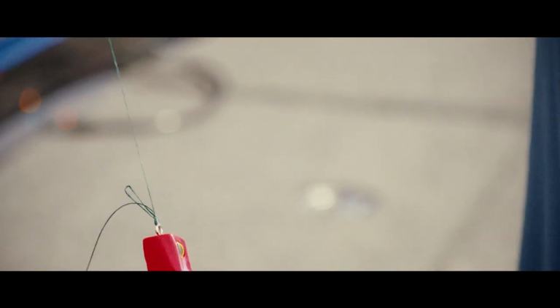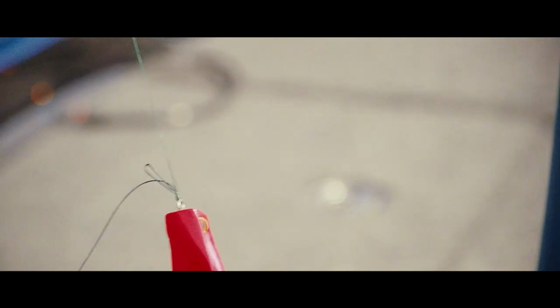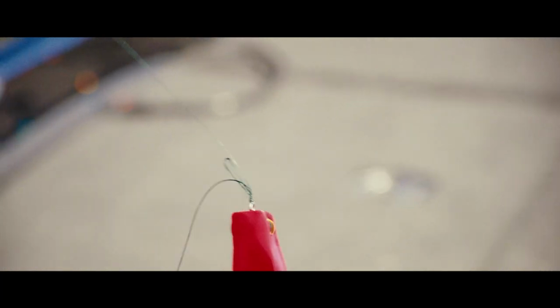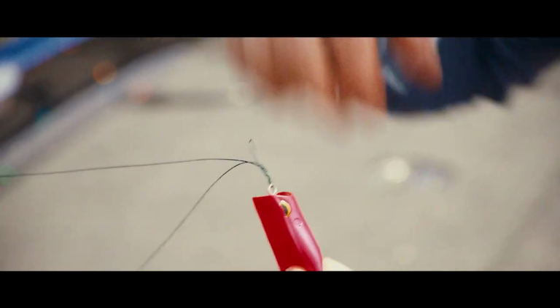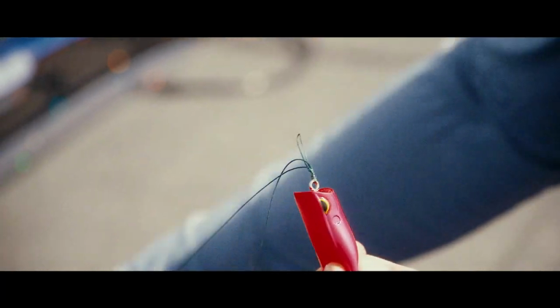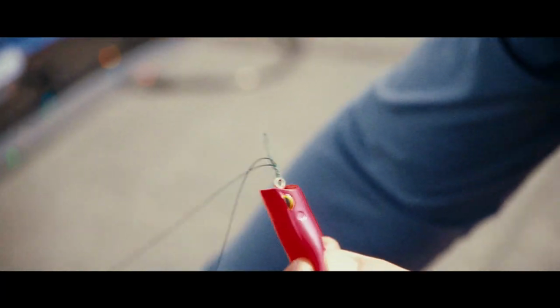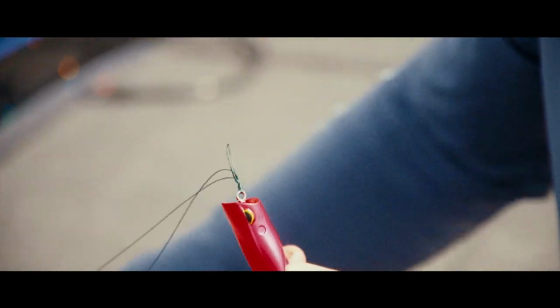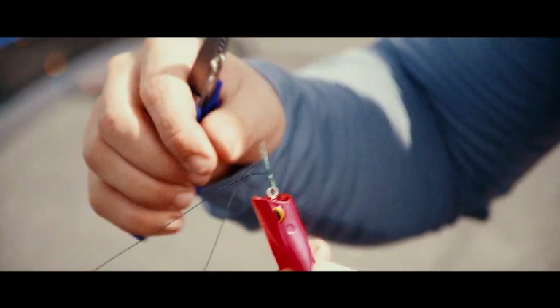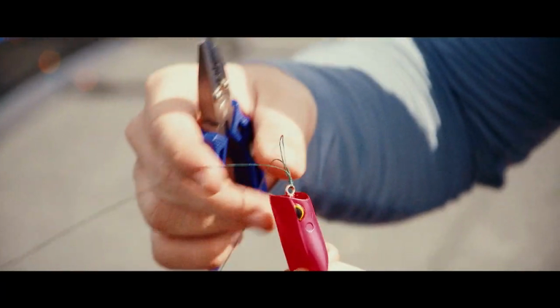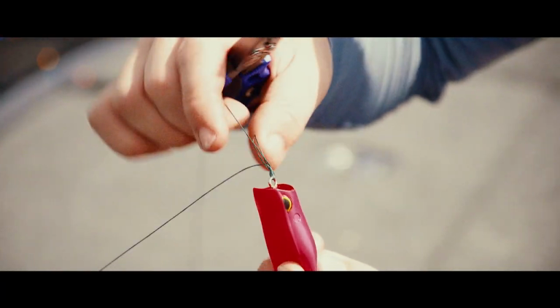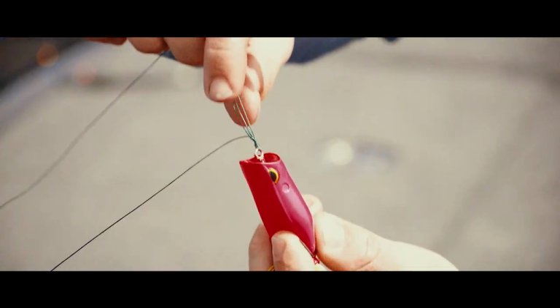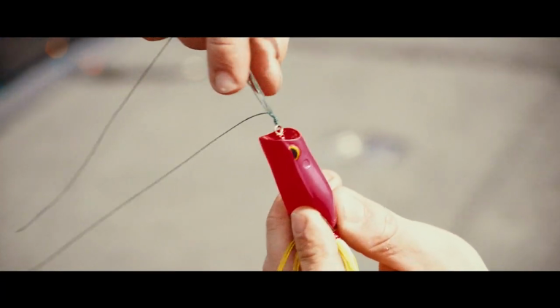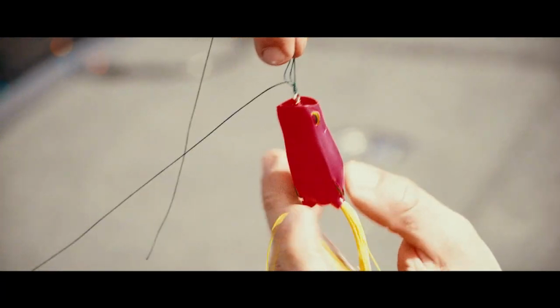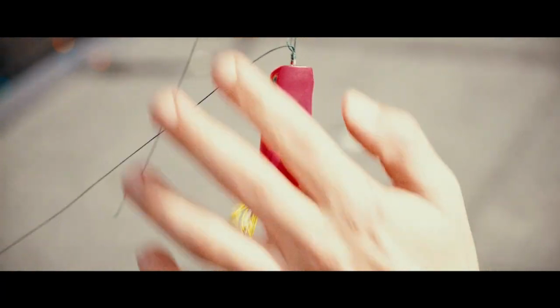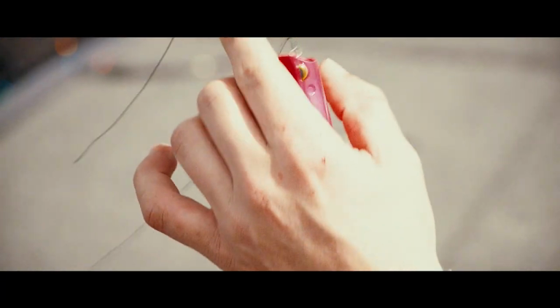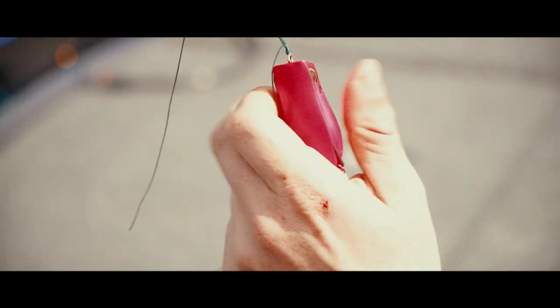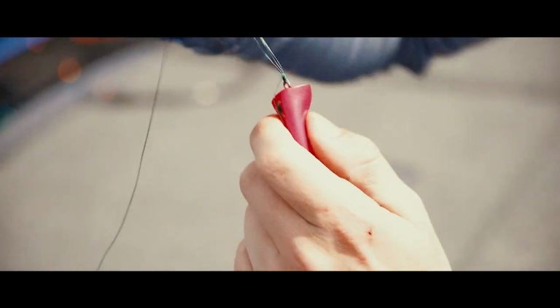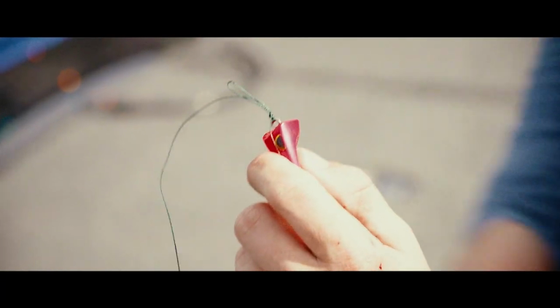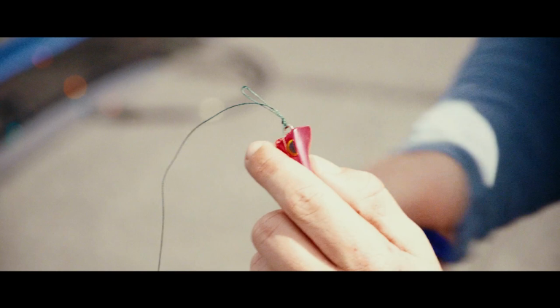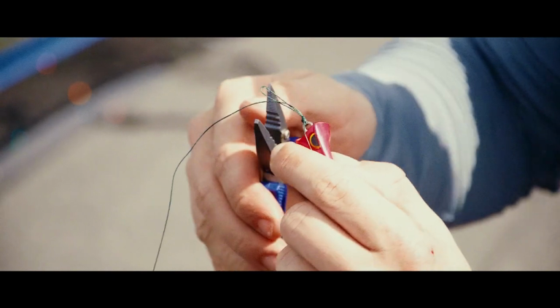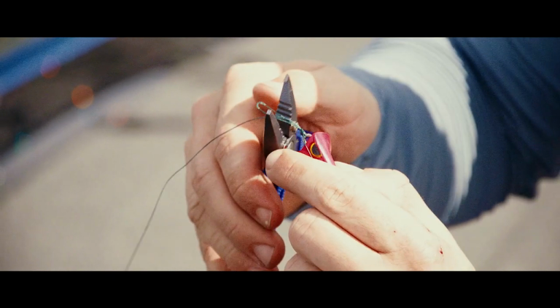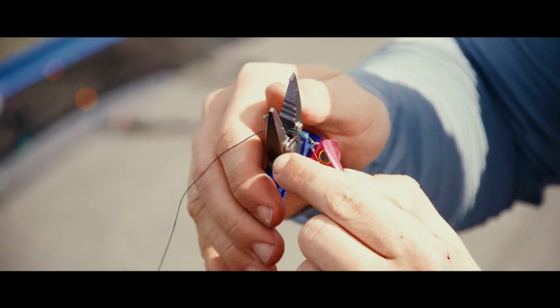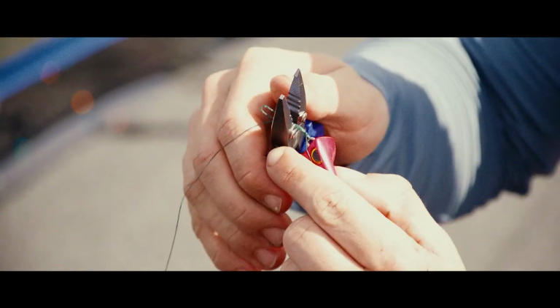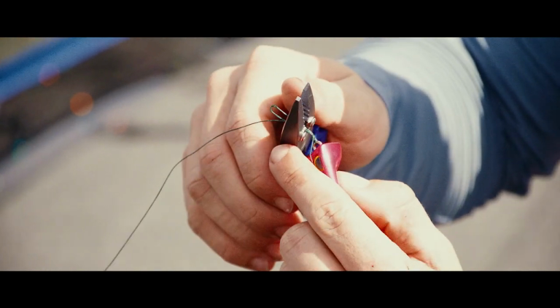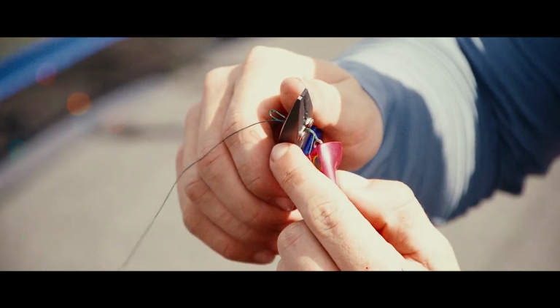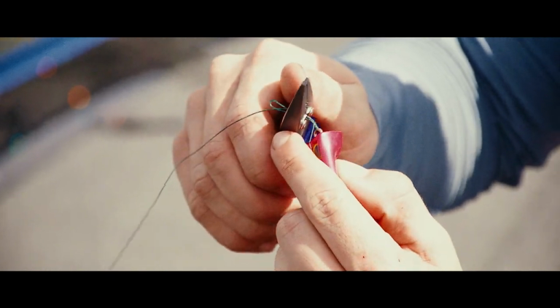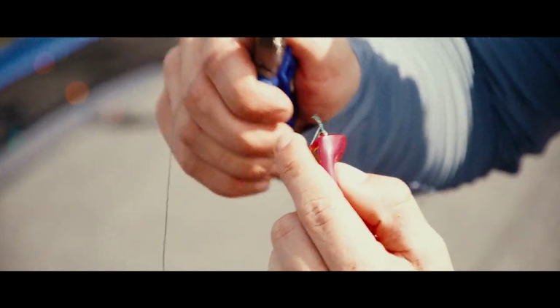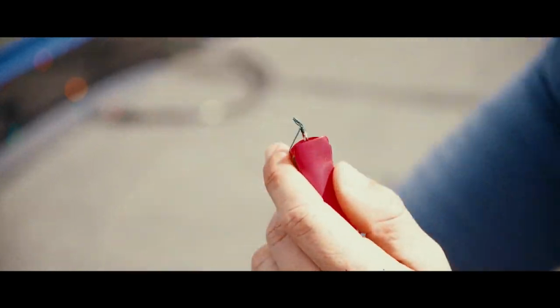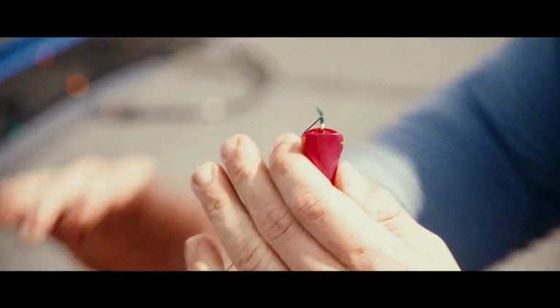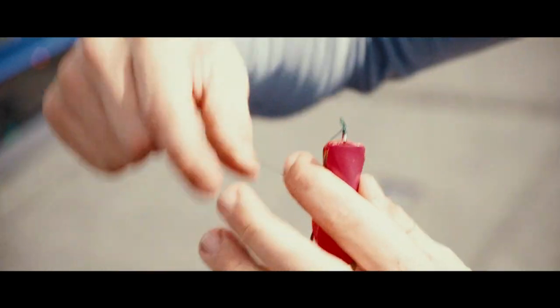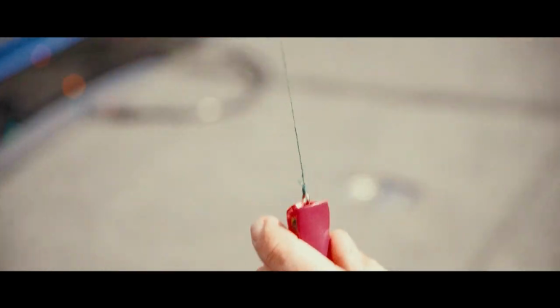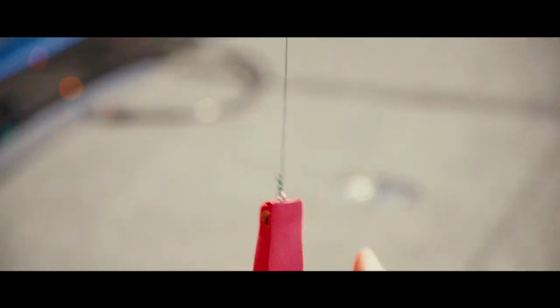Pull the loop and the tag end so everything becomes tight, wet it, slide it down, and pull it so it's nice and tight. Then cut your loop and your tag end — you'll actually have three tag ends when you're done. That's it, the double uni knot.